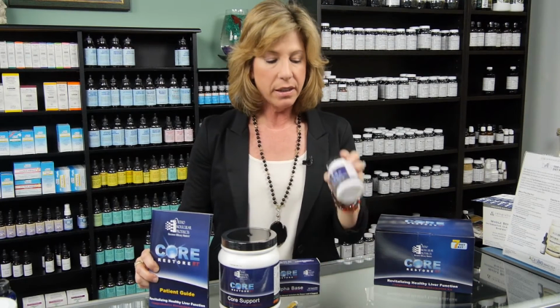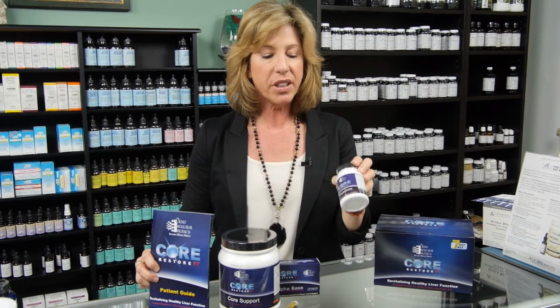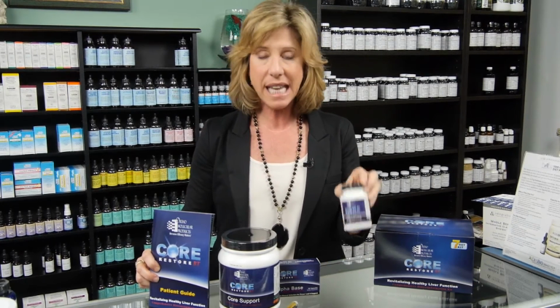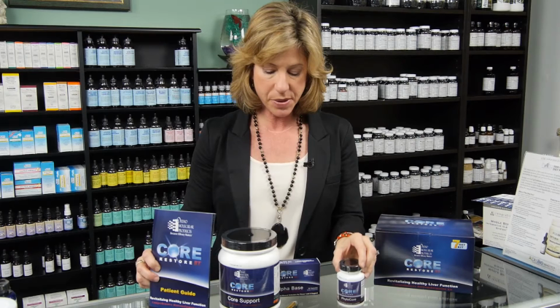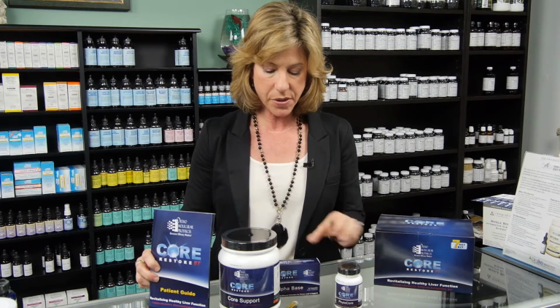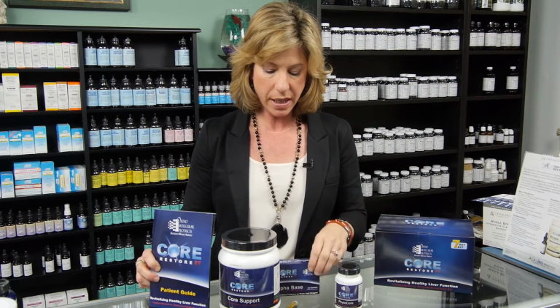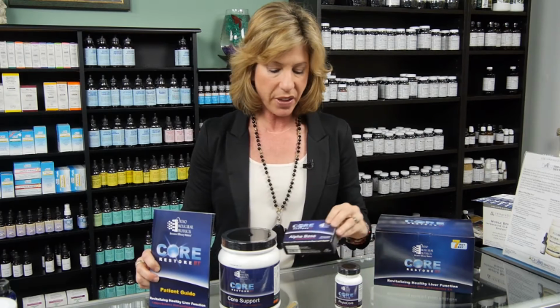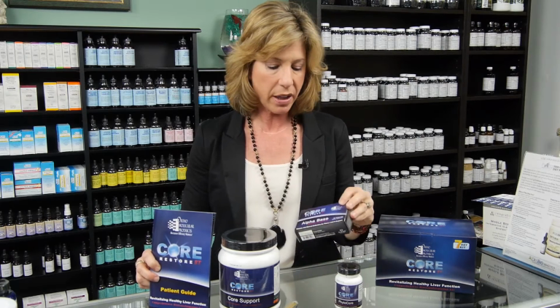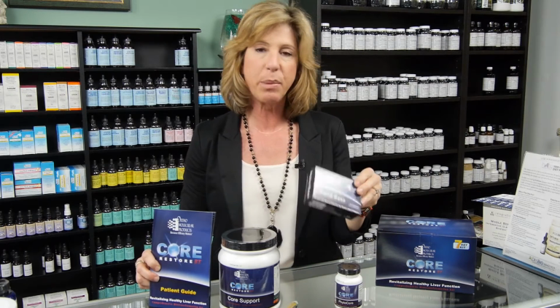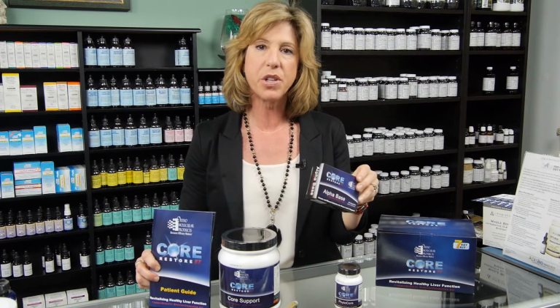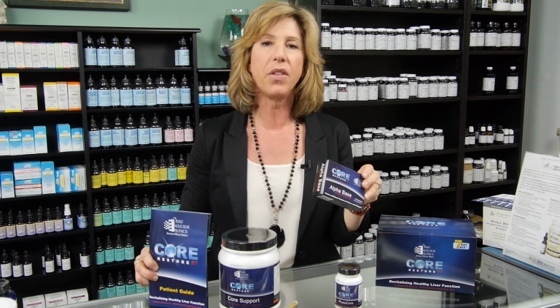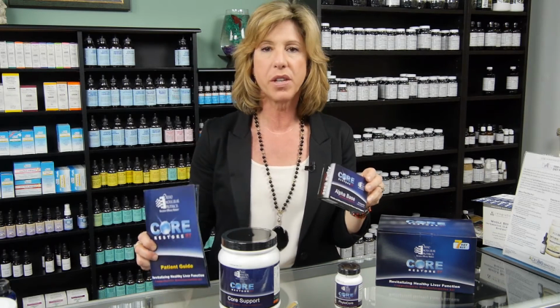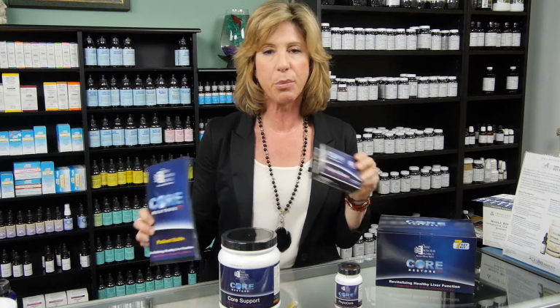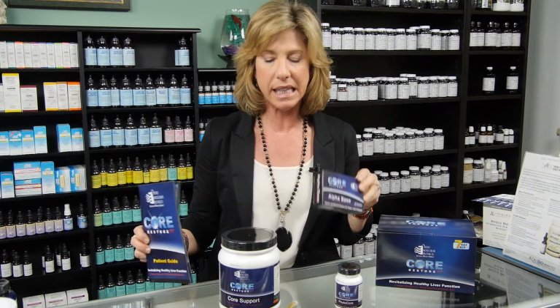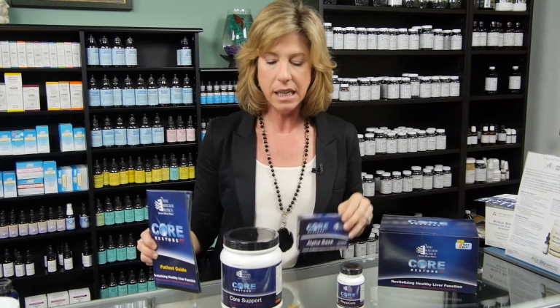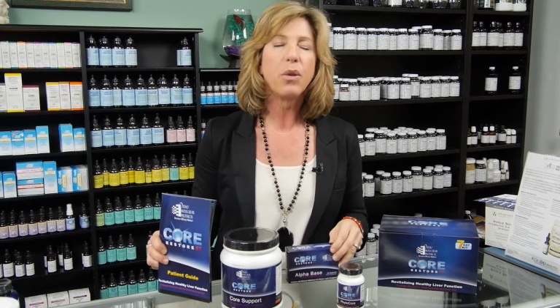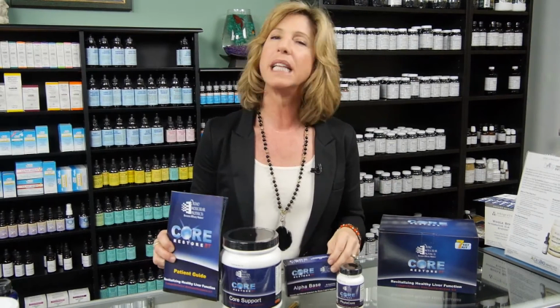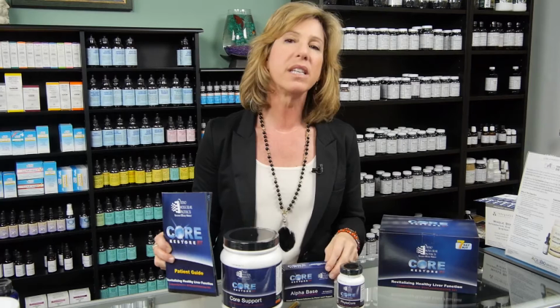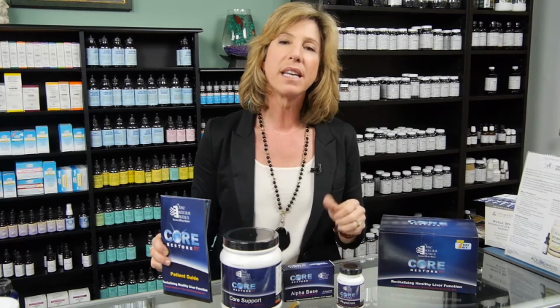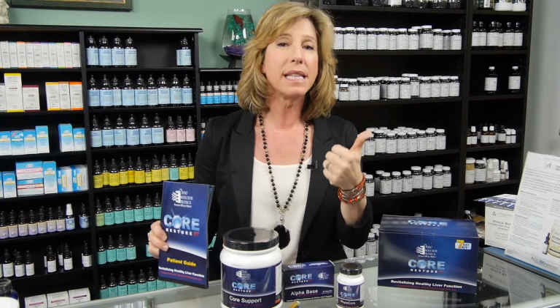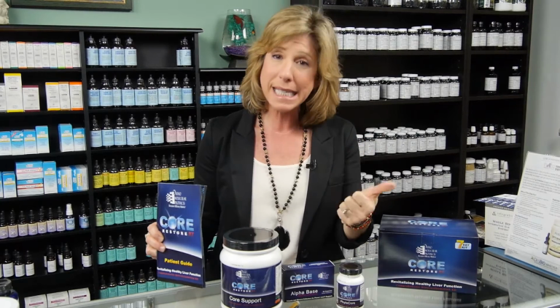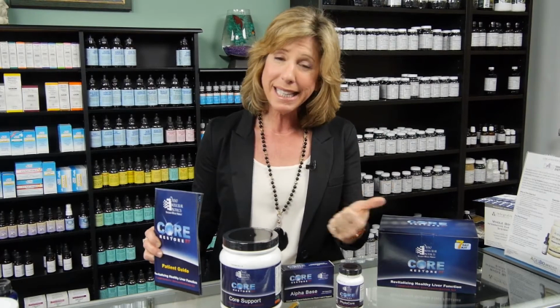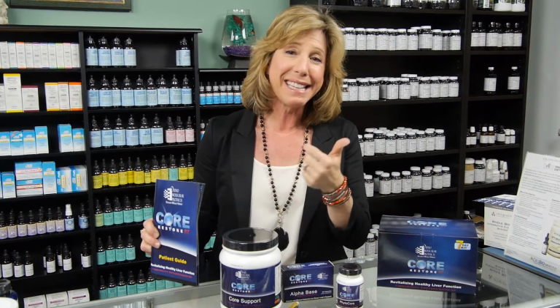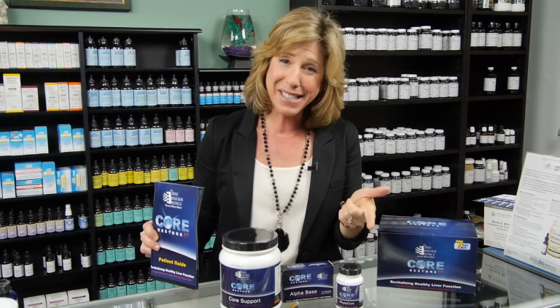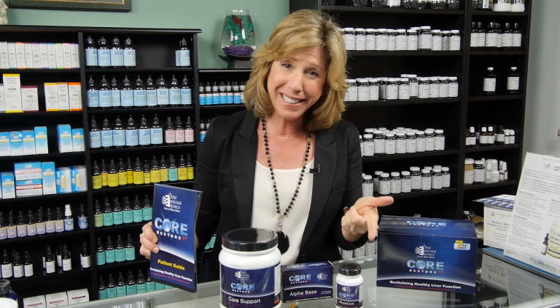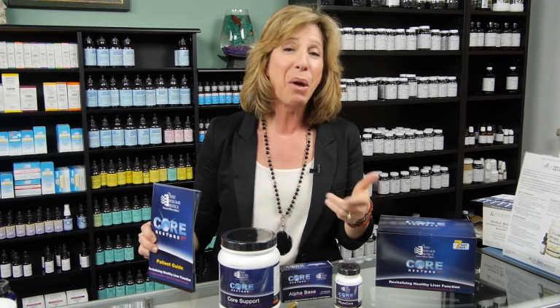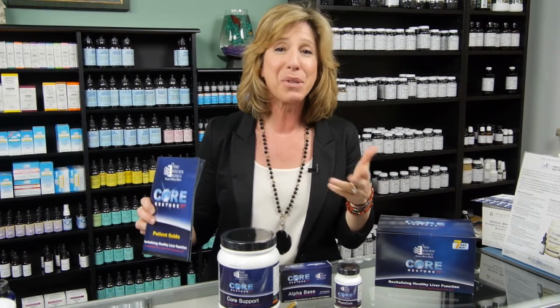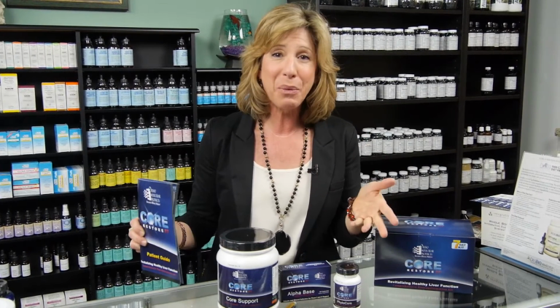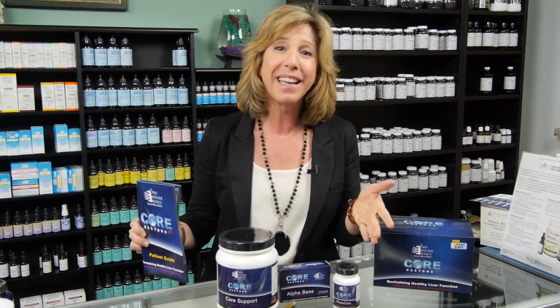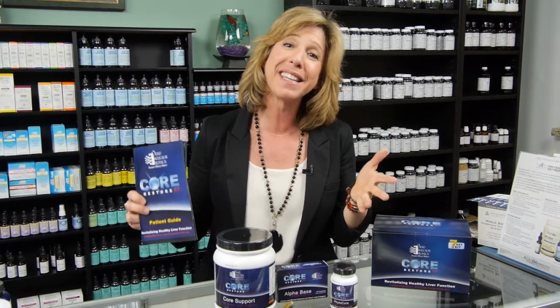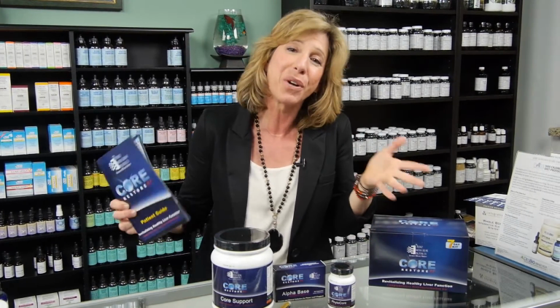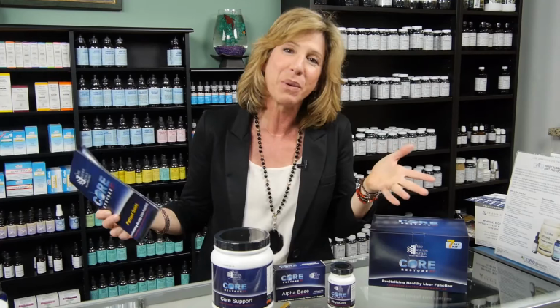liver cleanse capsules, and what they call Alpha Base, which is all the nutrients that your body needs. The reason I love this is it's easy, it tastes good, it works really well, and it's short but sweet.